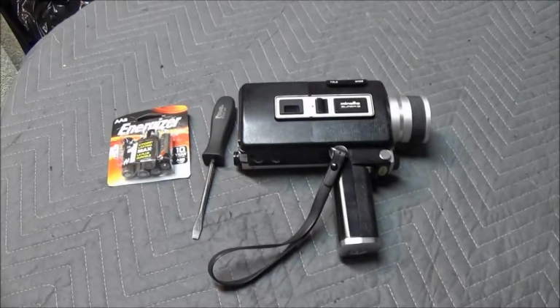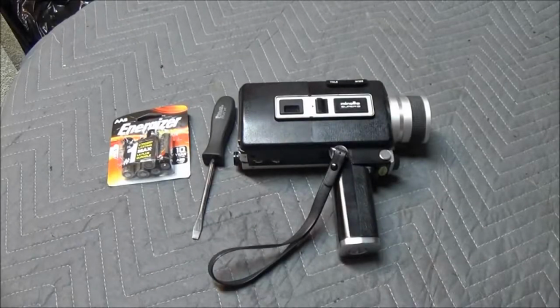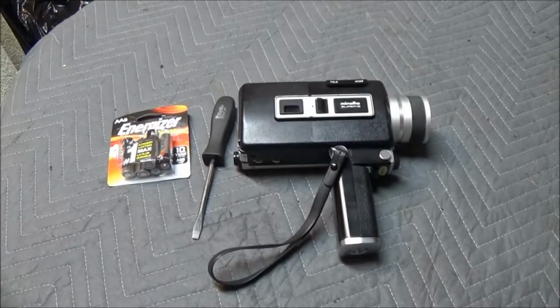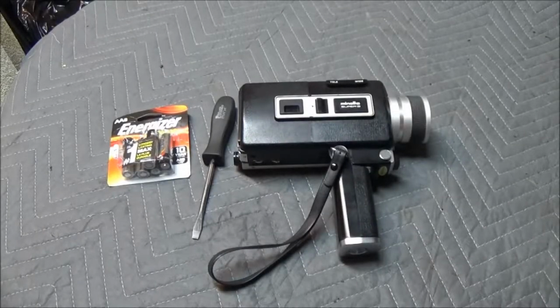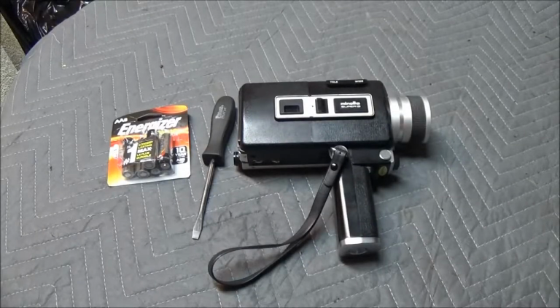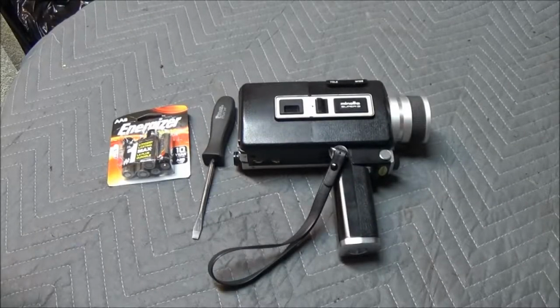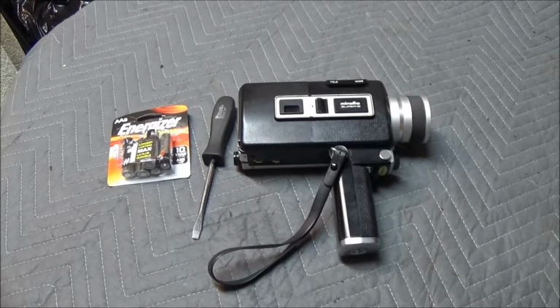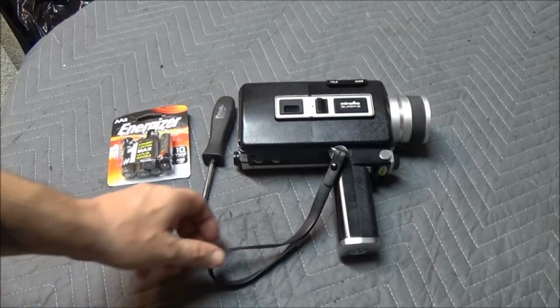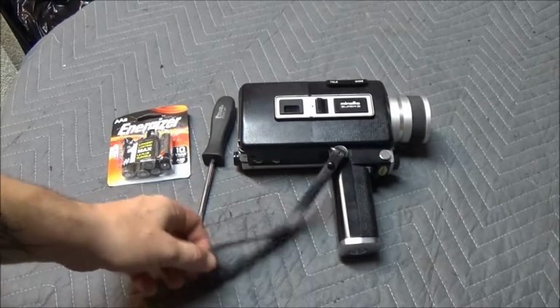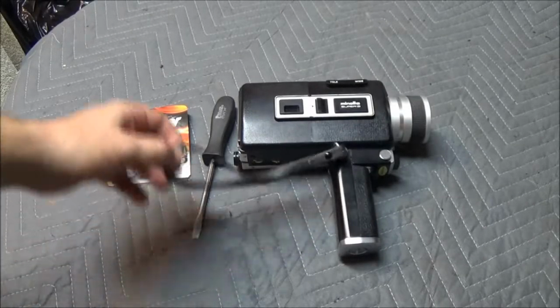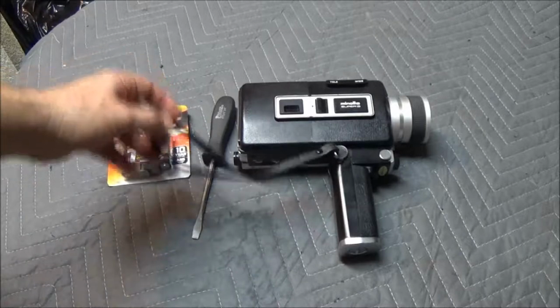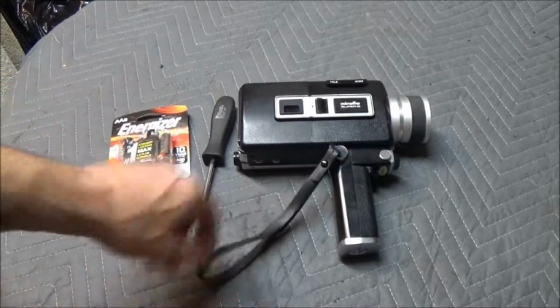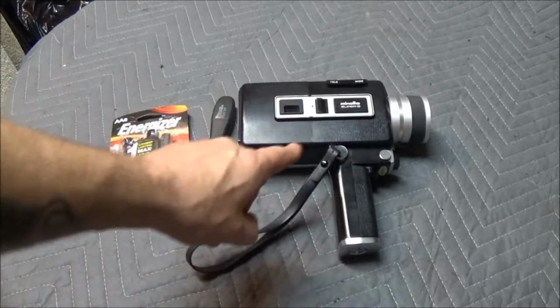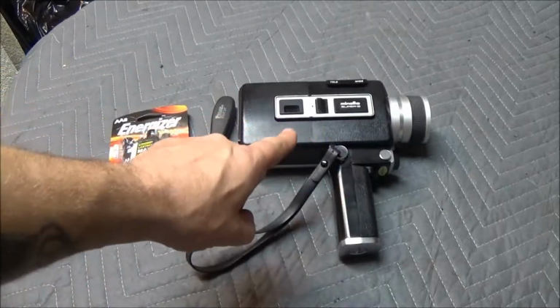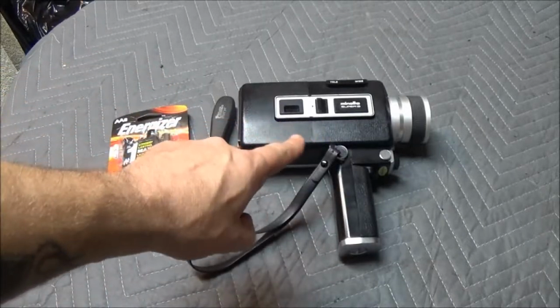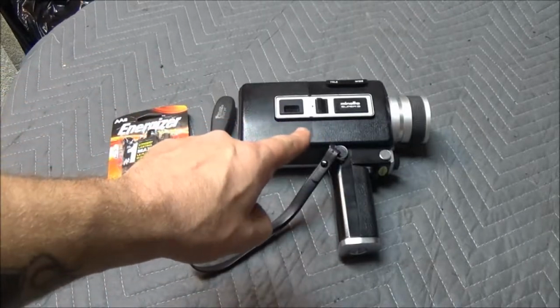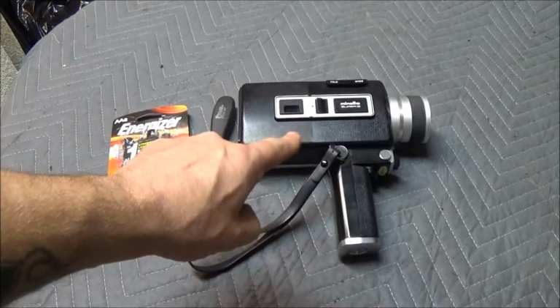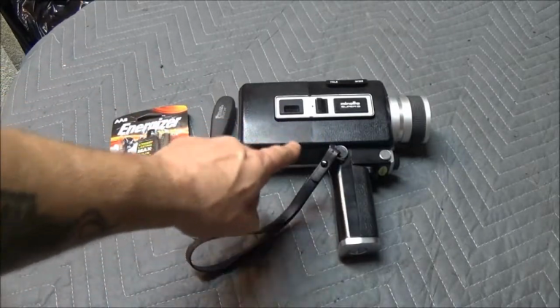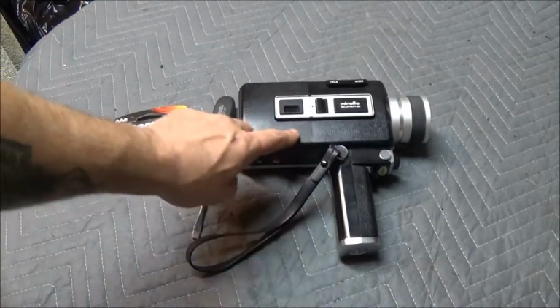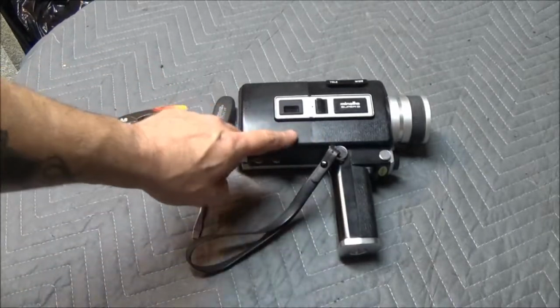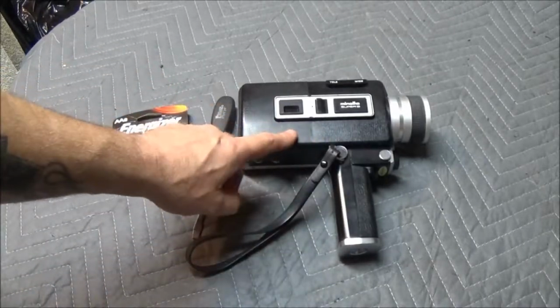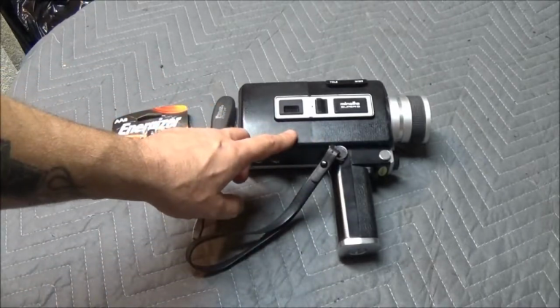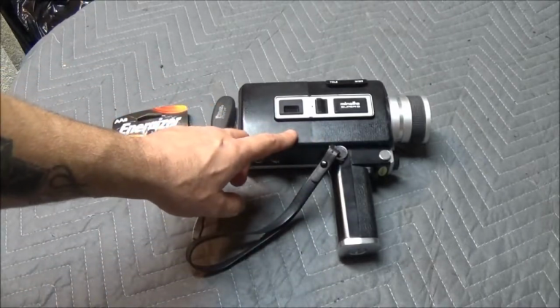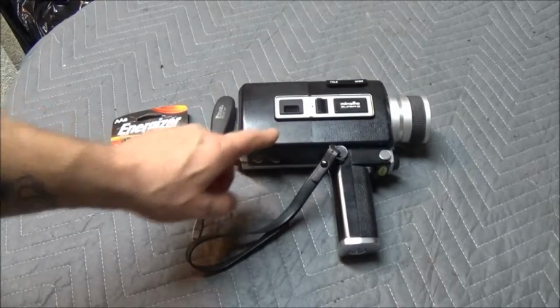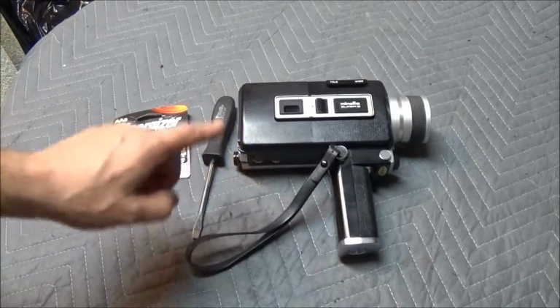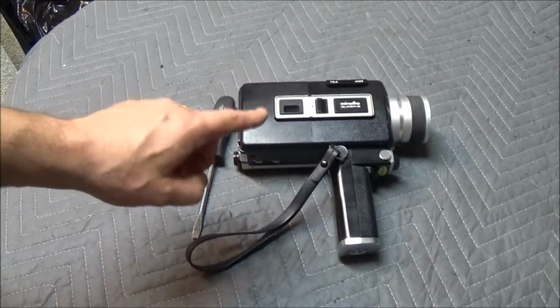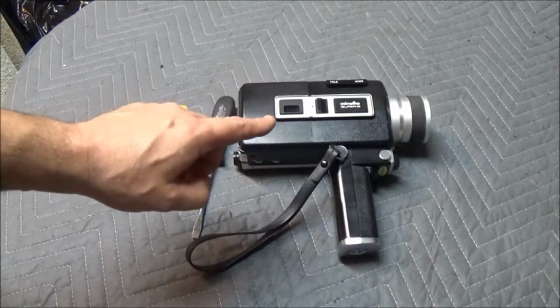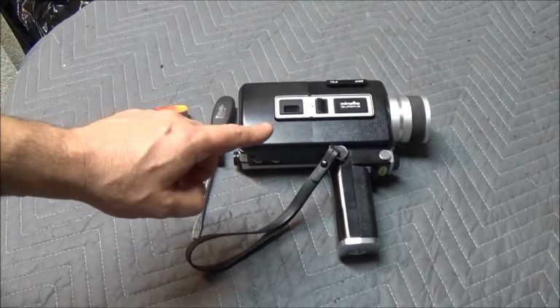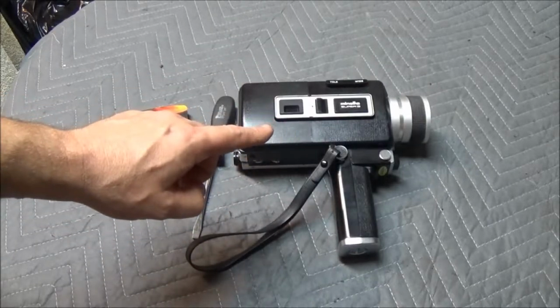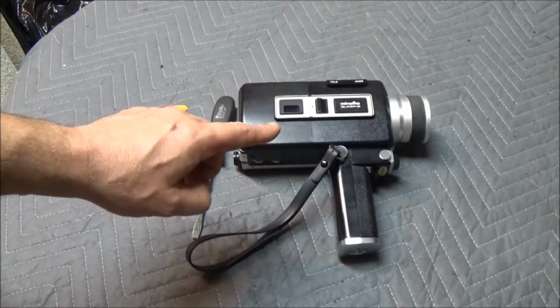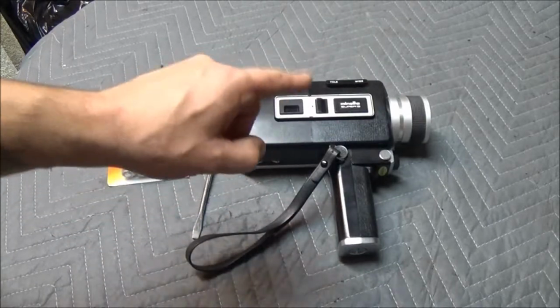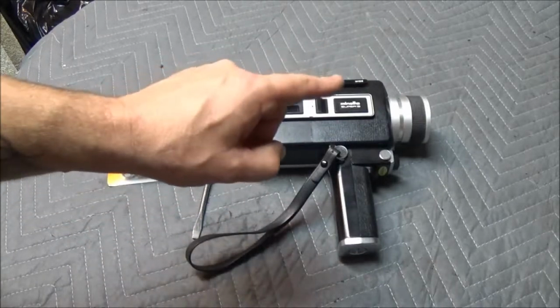Hey guys, today we got something kind of fun. Remember that camera I bought at the flea market? We're going to see if it works — stay tuned.